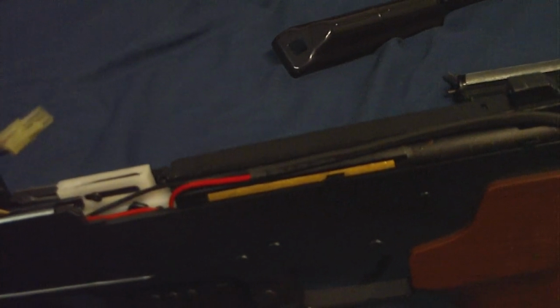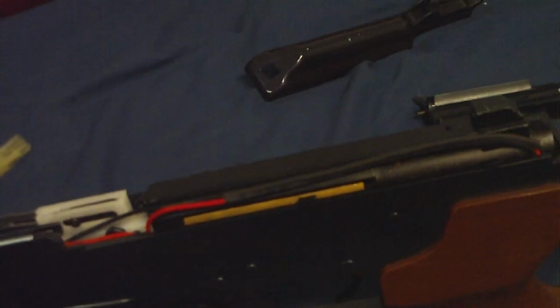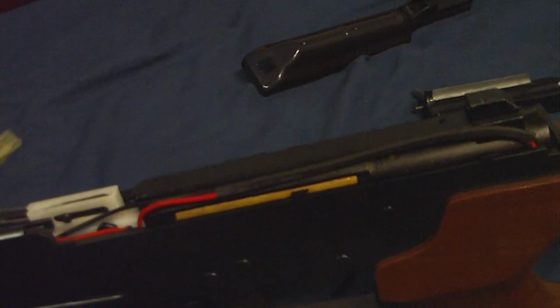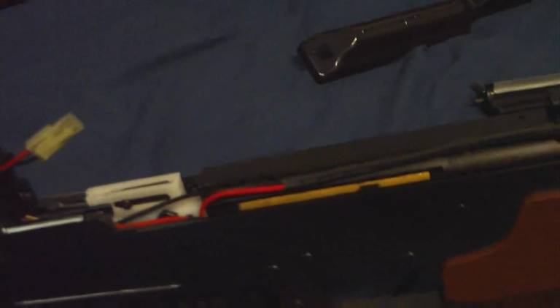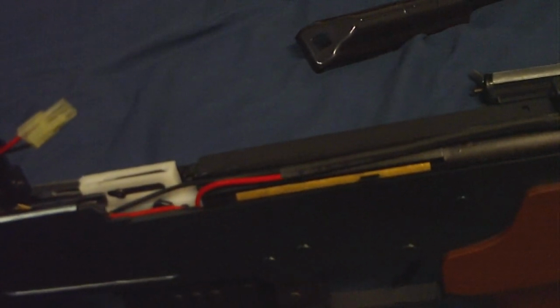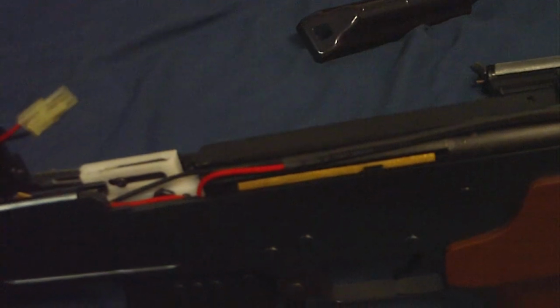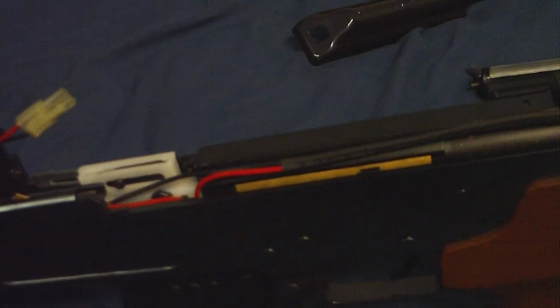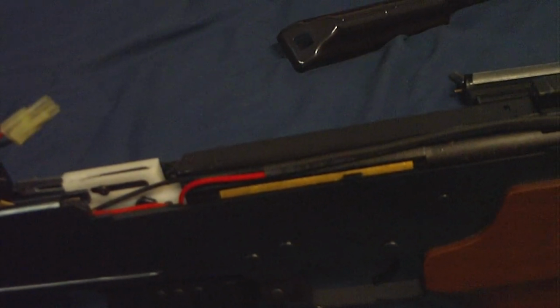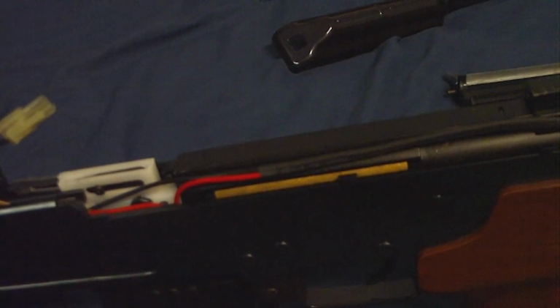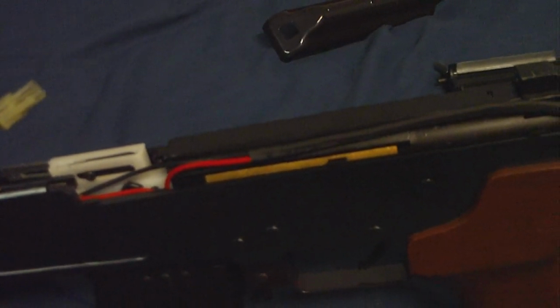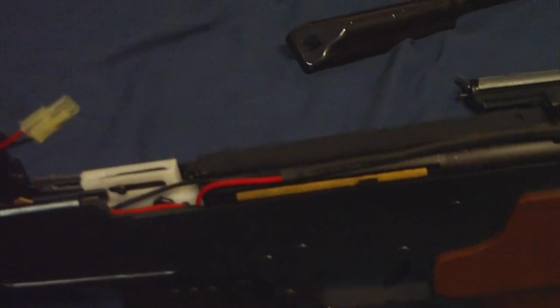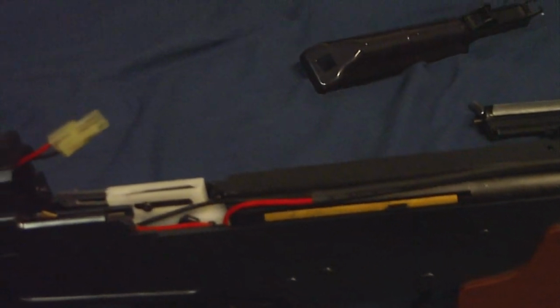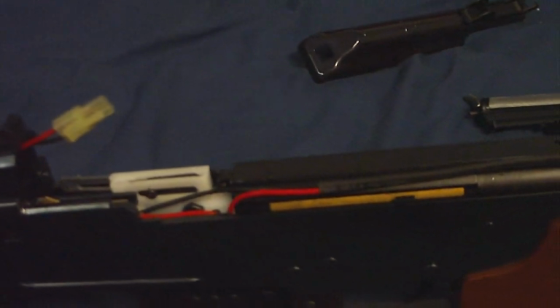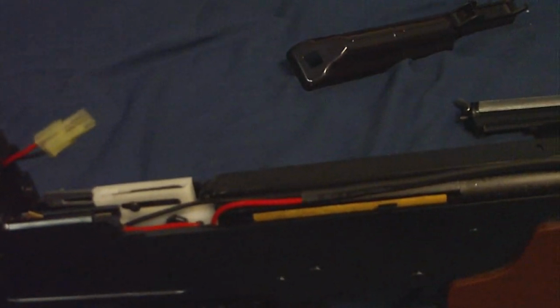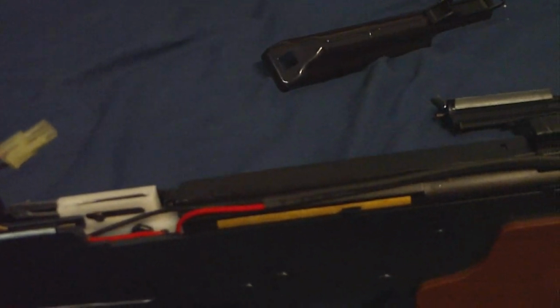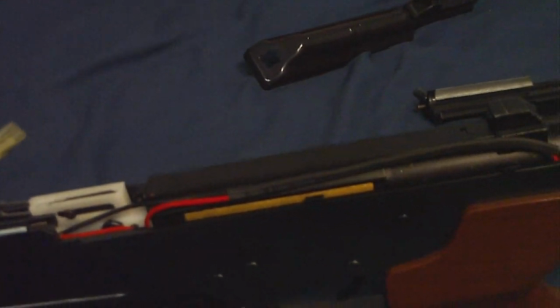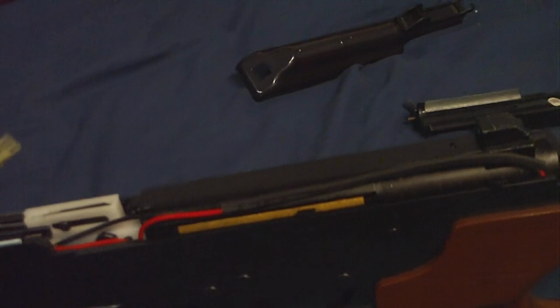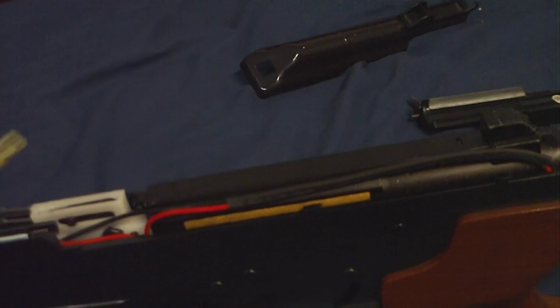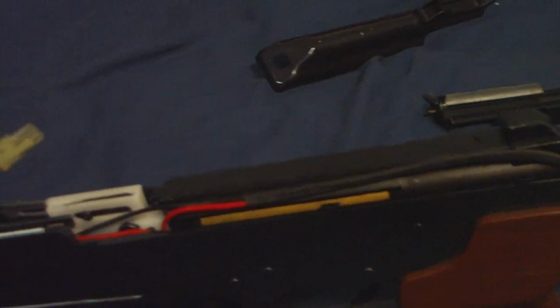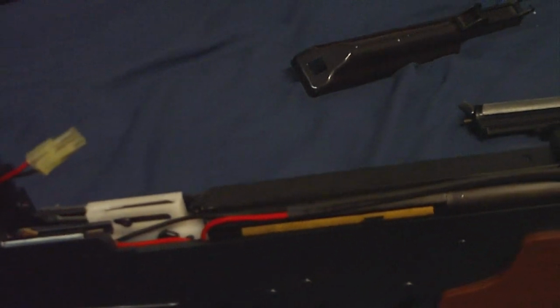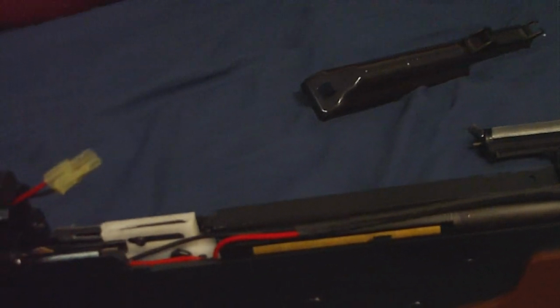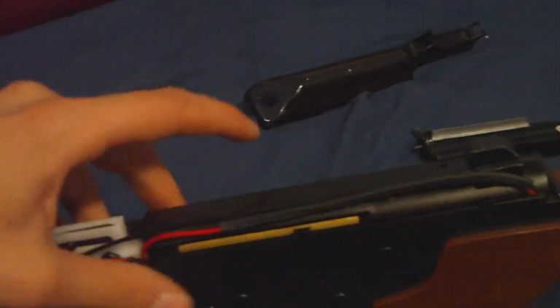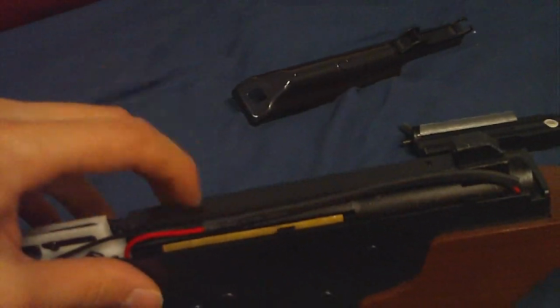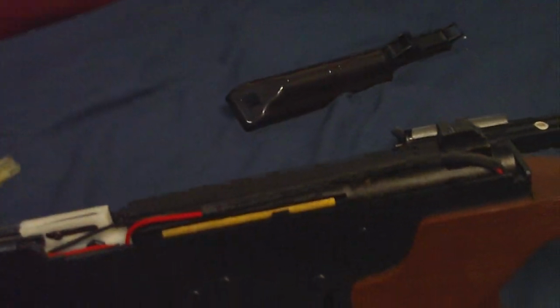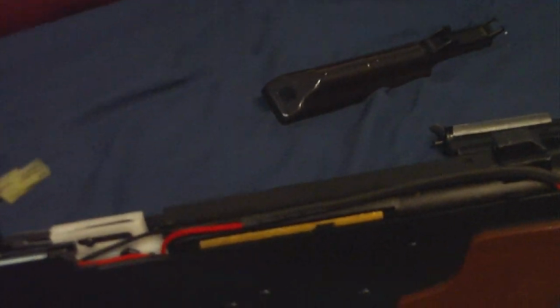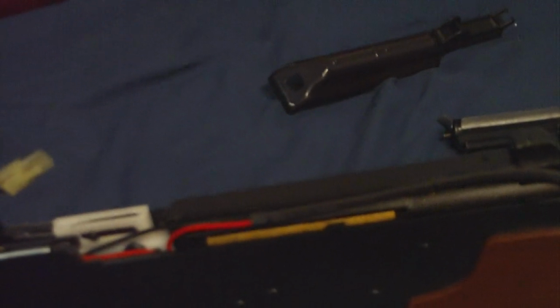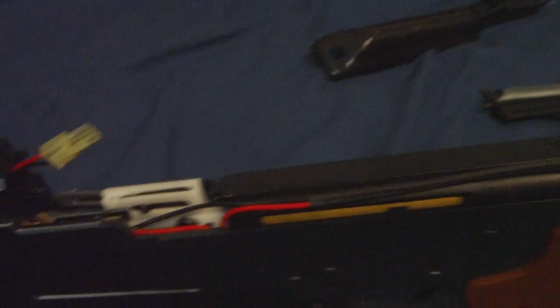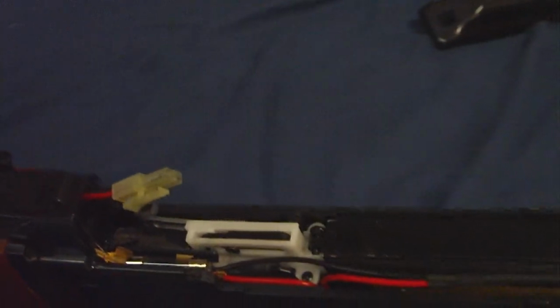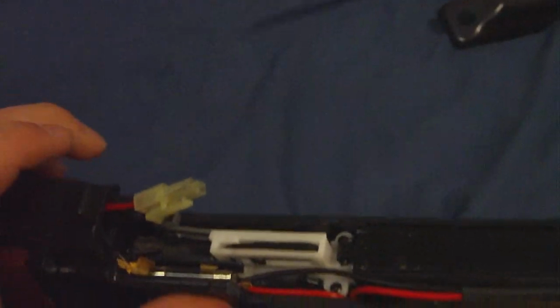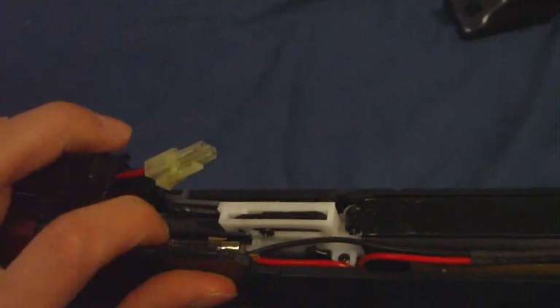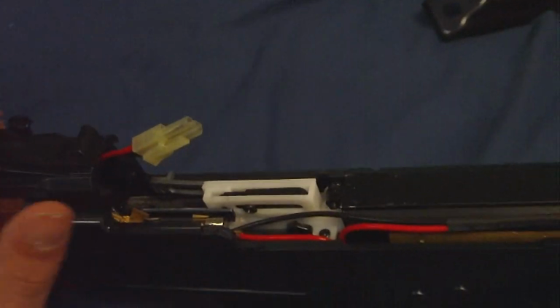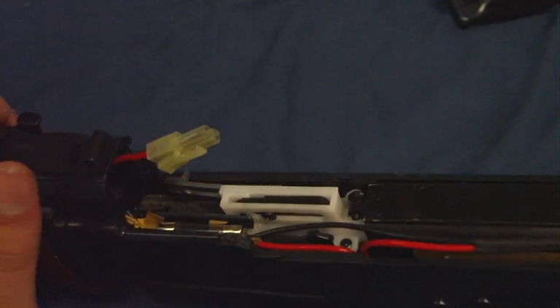They keep it updated. This isn't any fancy video or anything — I'm just basically showing you guys that it does have an 09 gearbox in here. So if your gun stops firing, most likely it's the fuse. I get that question a lot.